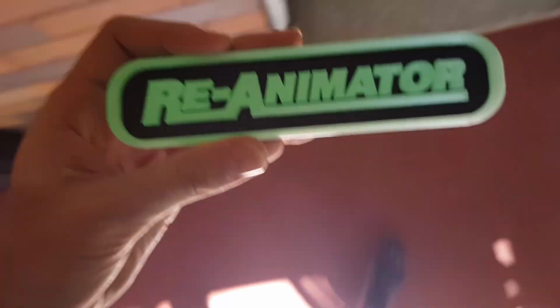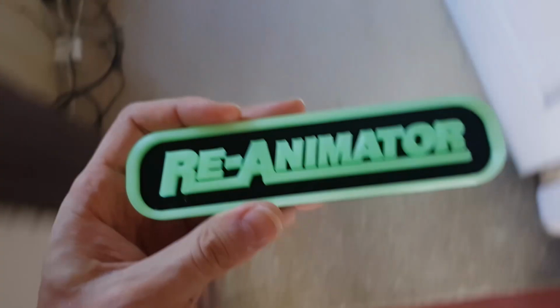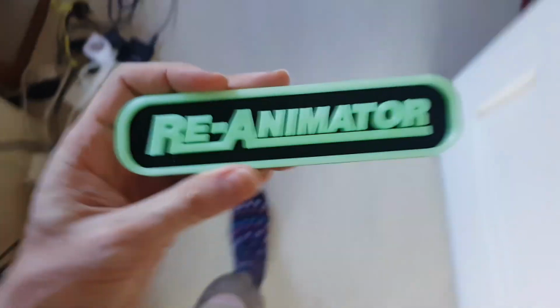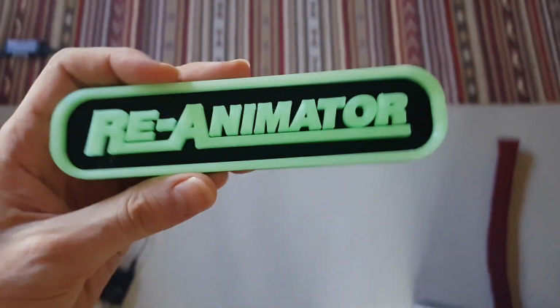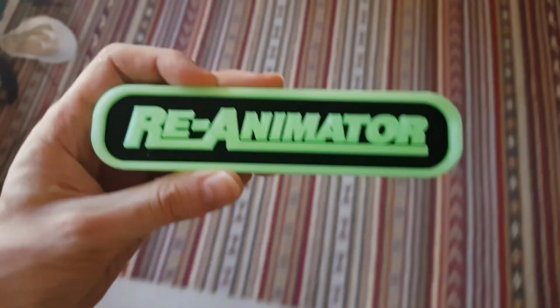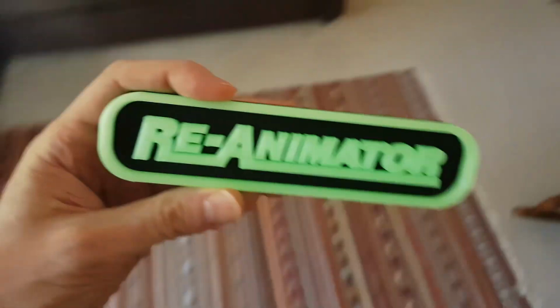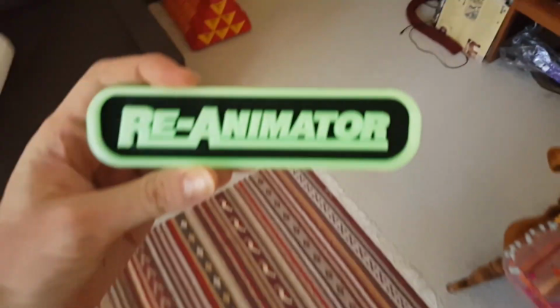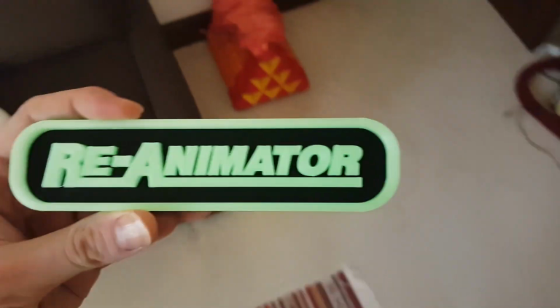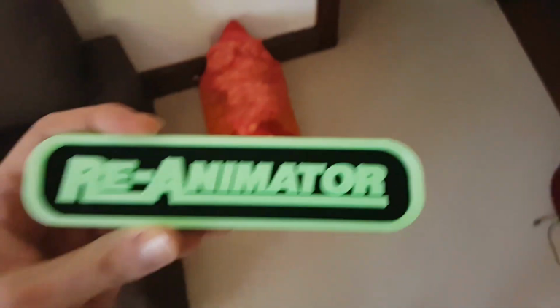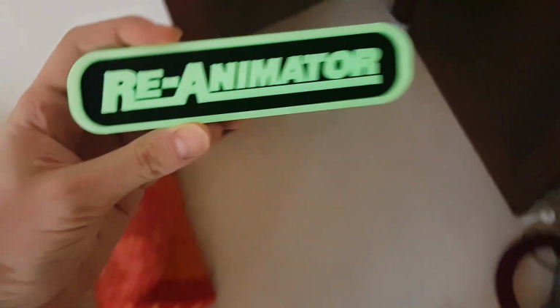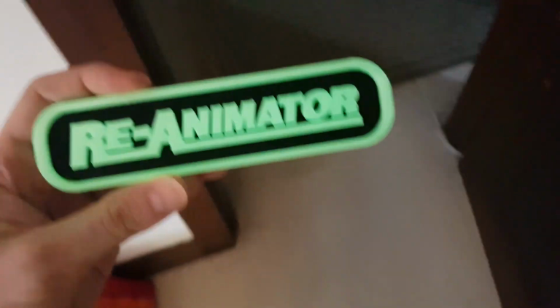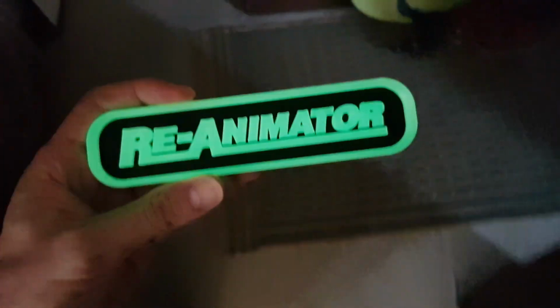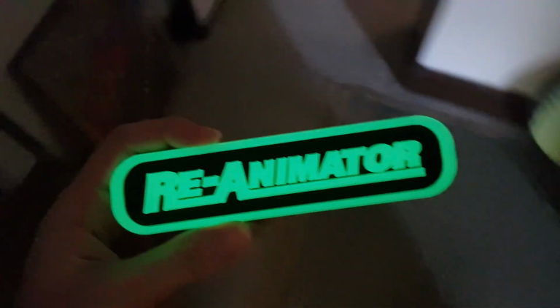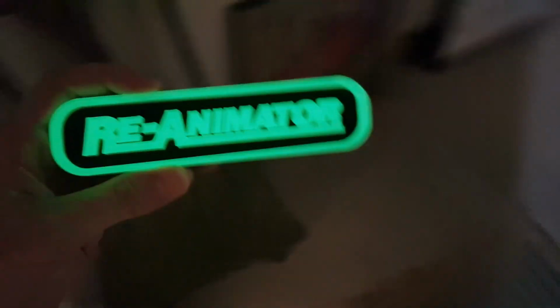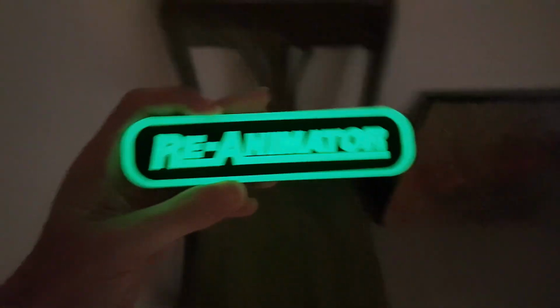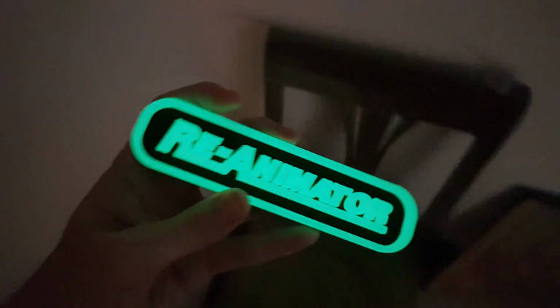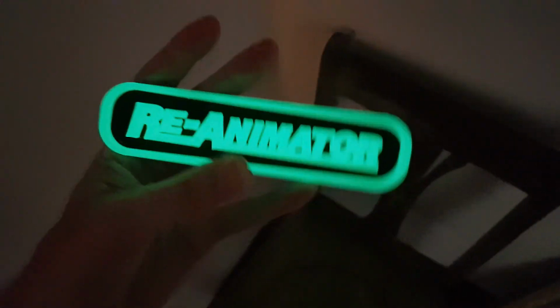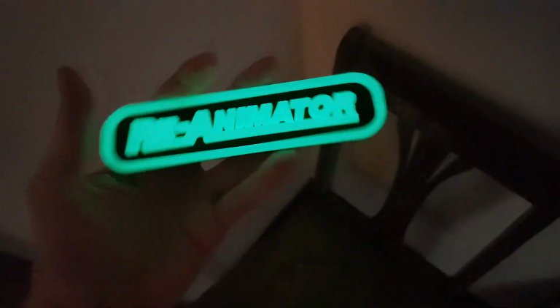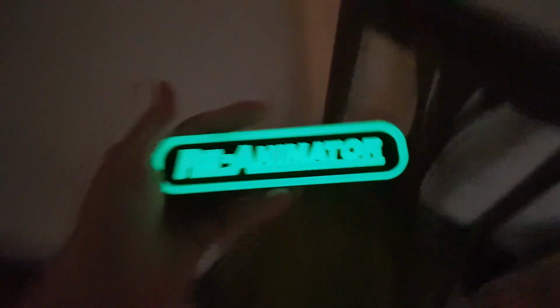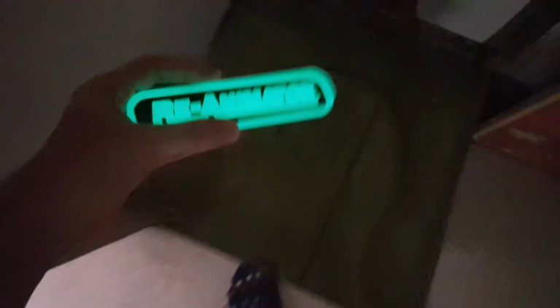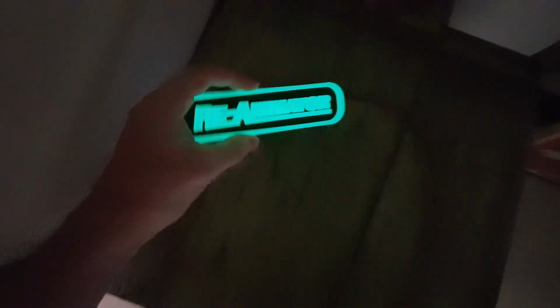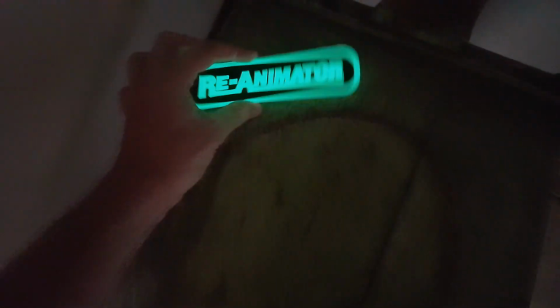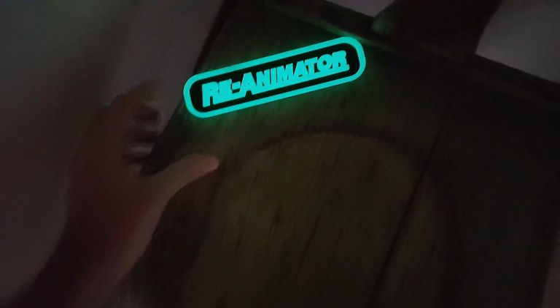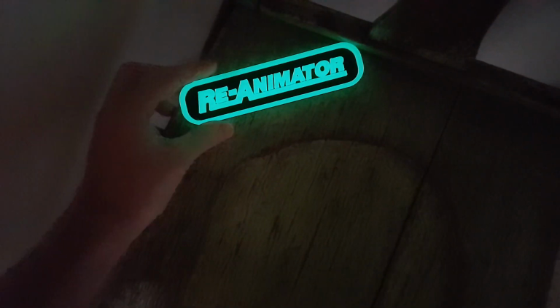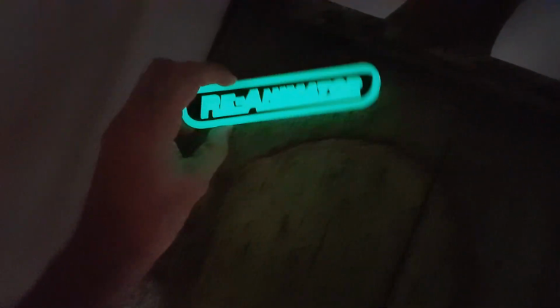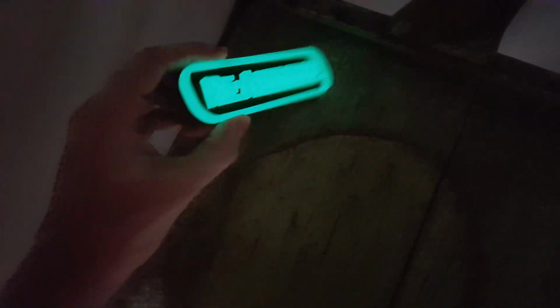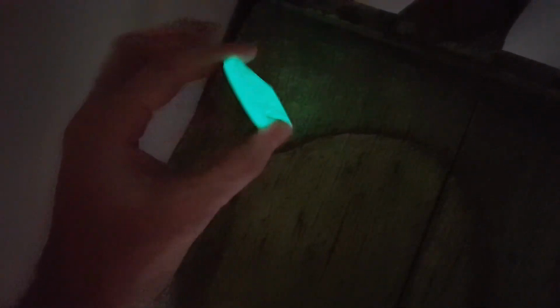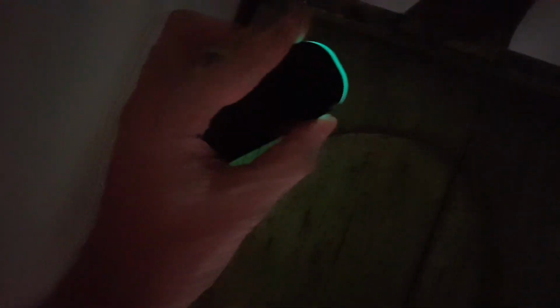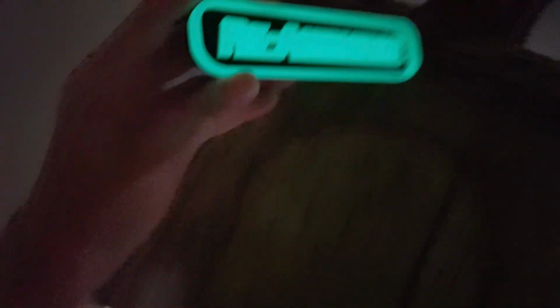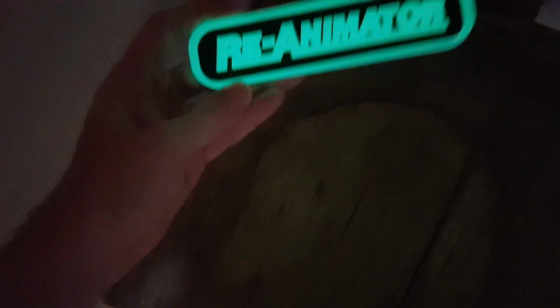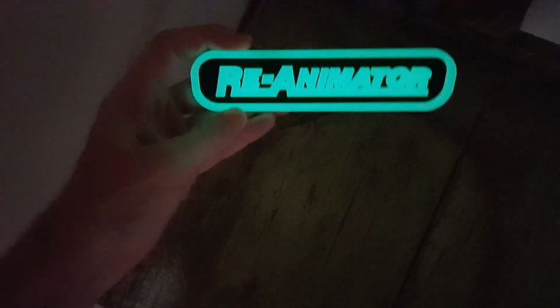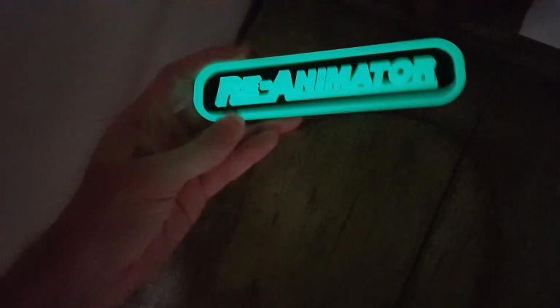Whoa, look at that glow! It's like glowing in the middle of the day. So yeah, that's what this one looks like. It's even glowing on my arms. There you have it — that's the power of the Australian sunlight.